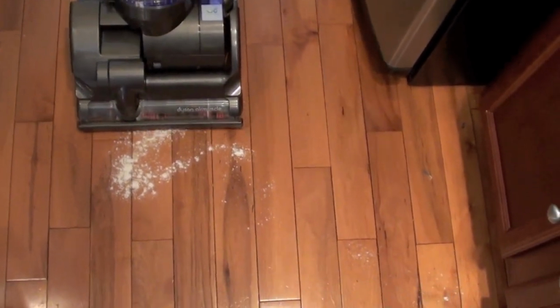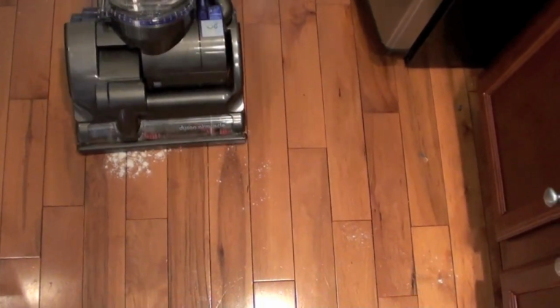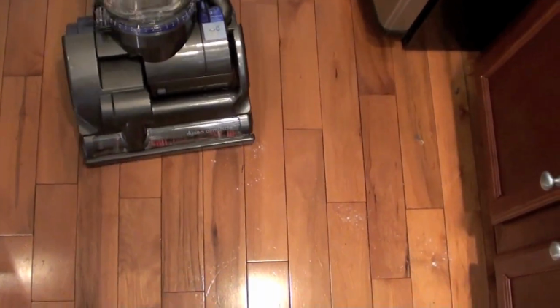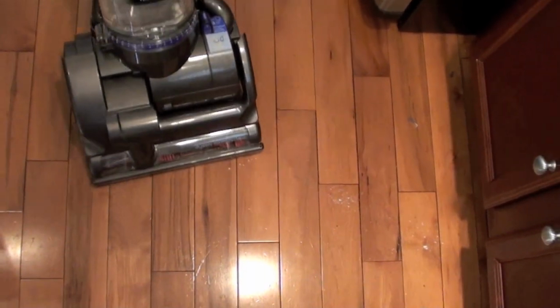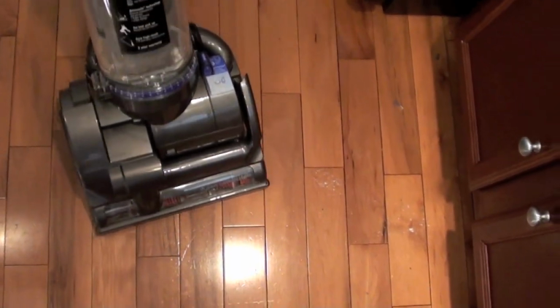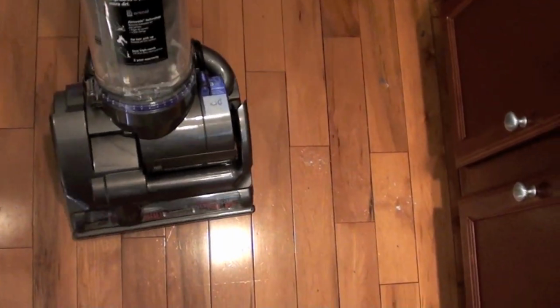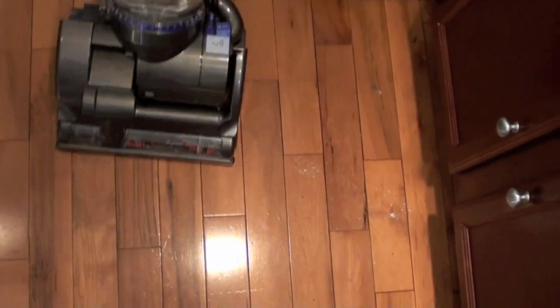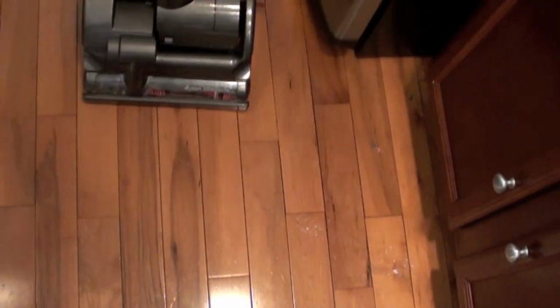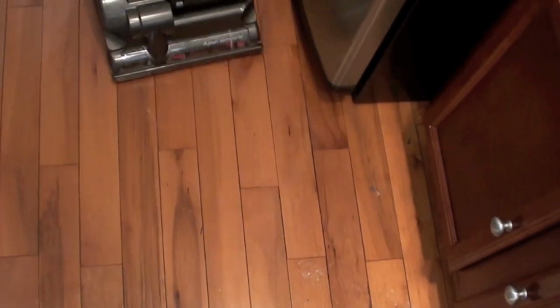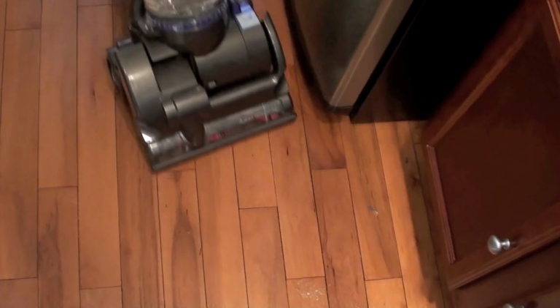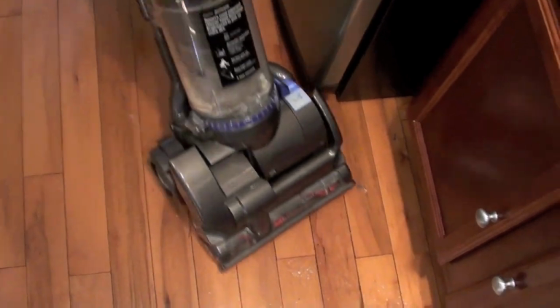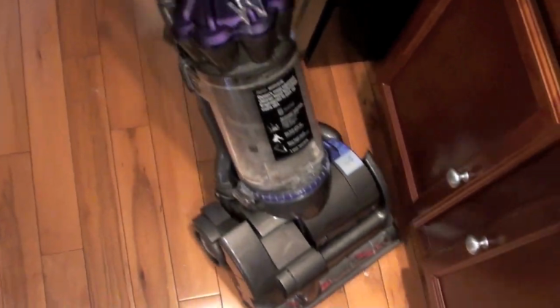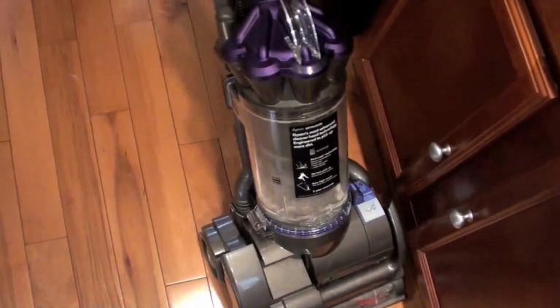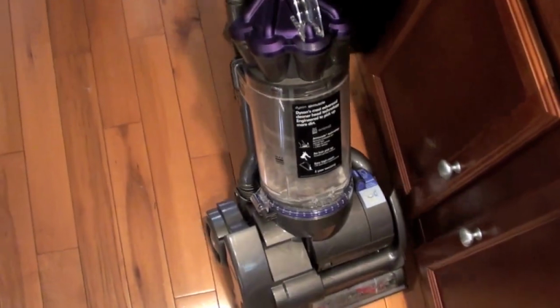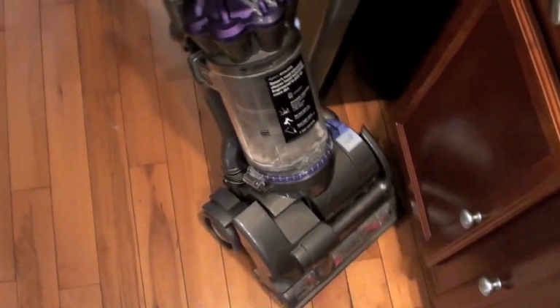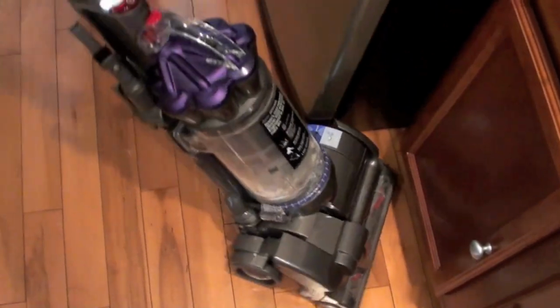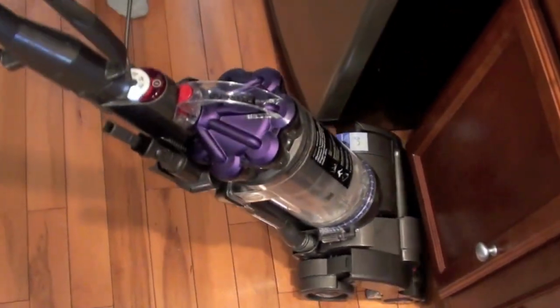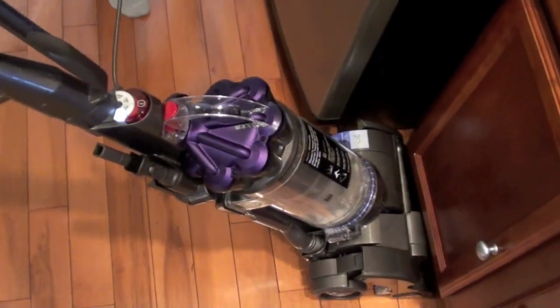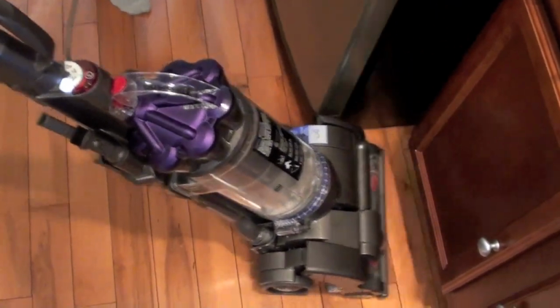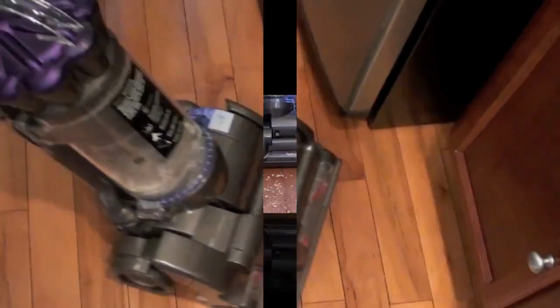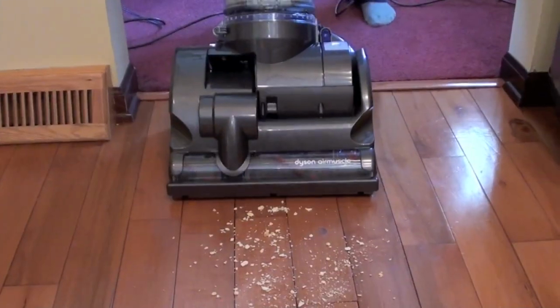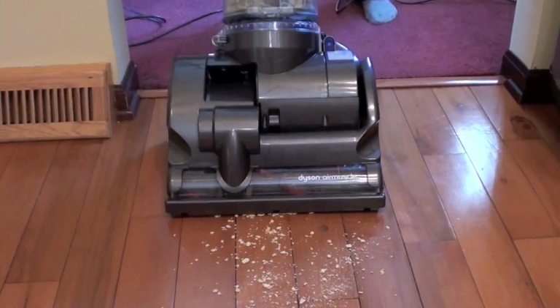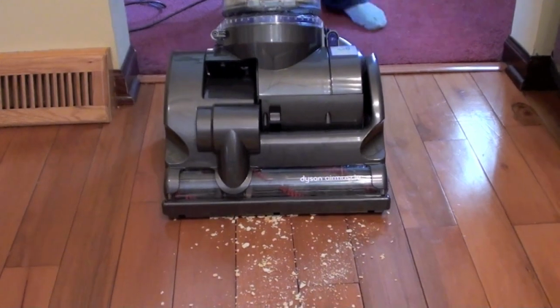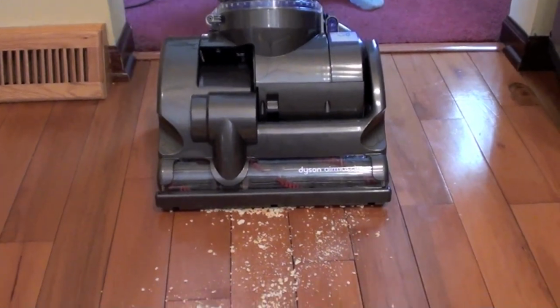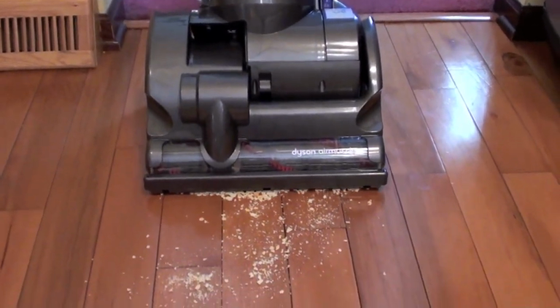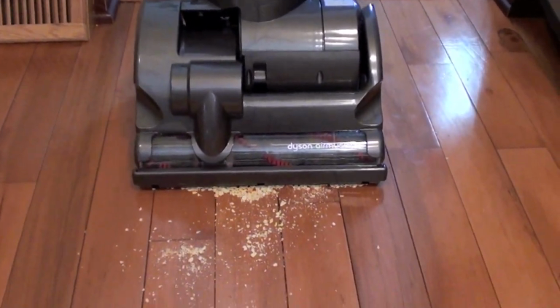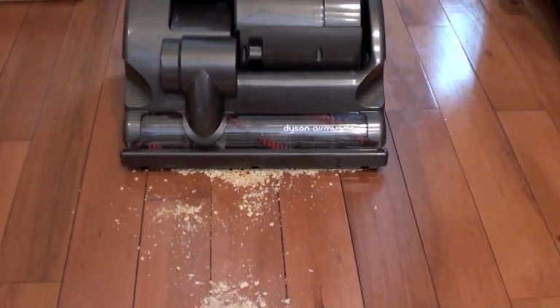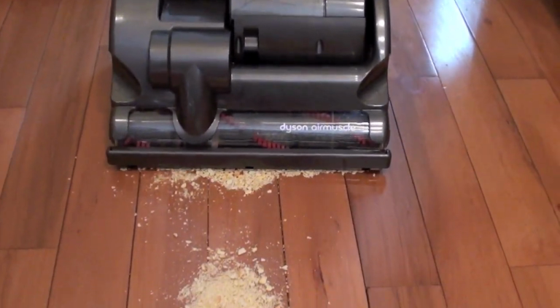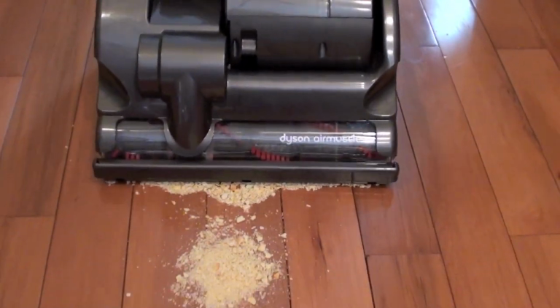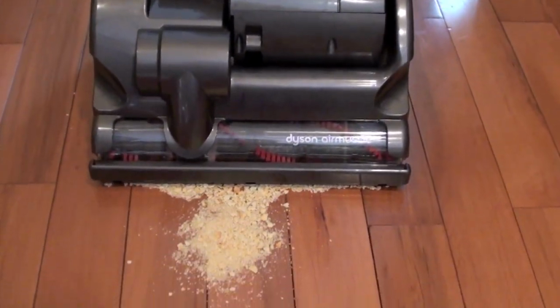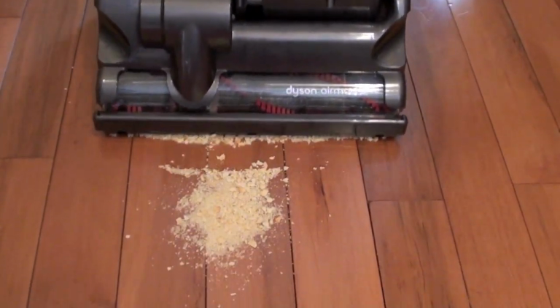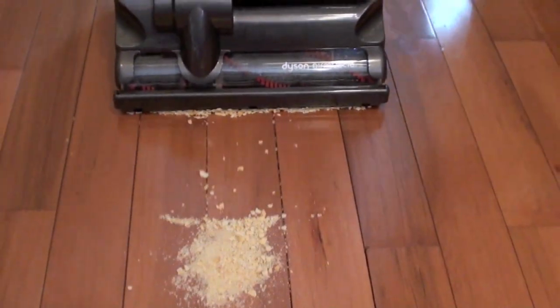On hard flooring, the DC28 does a great job with smaller particles like flour, but cracker pieces don't fit under the front of the vacuum head. We had to lift up the vacuum to get these large particles all cleaned up.